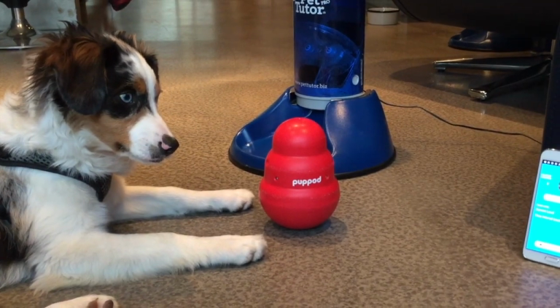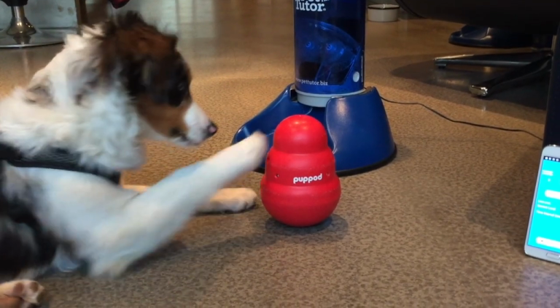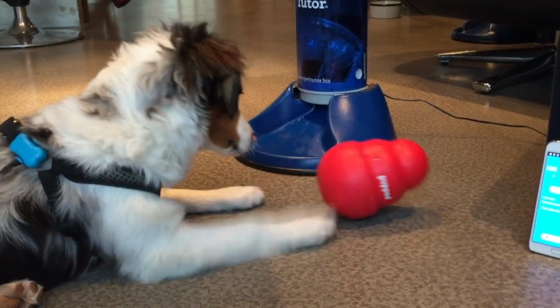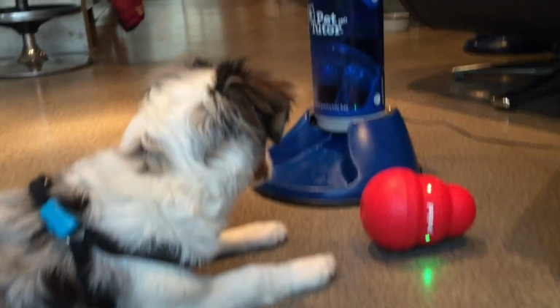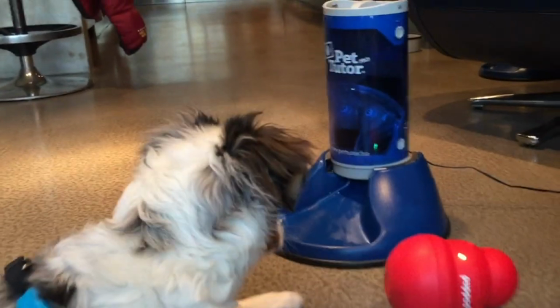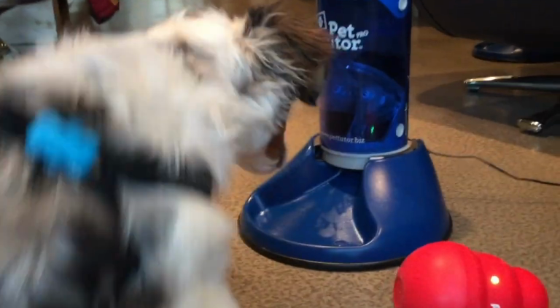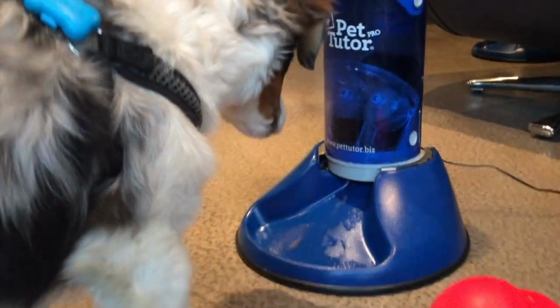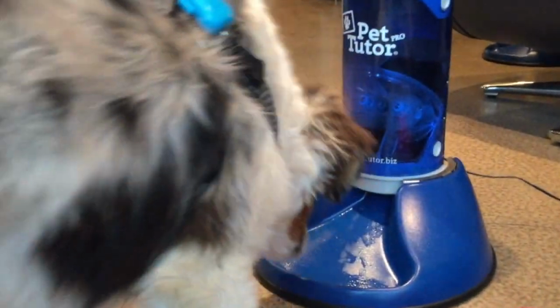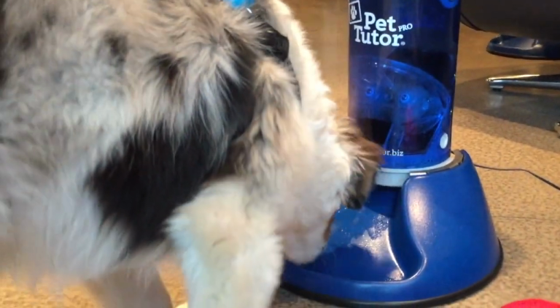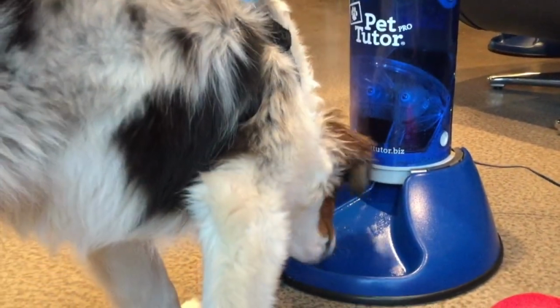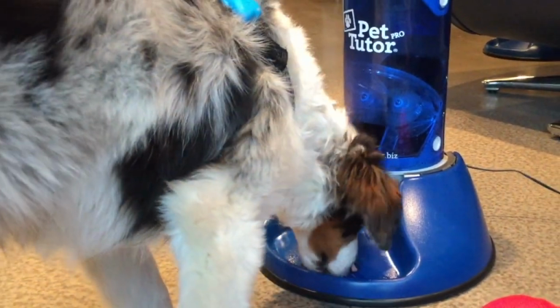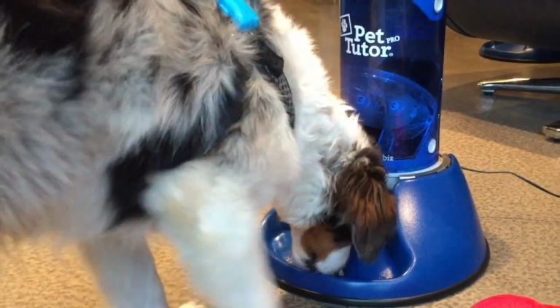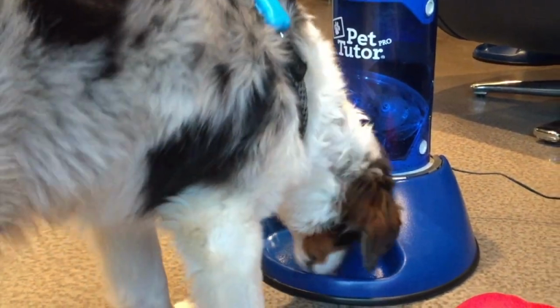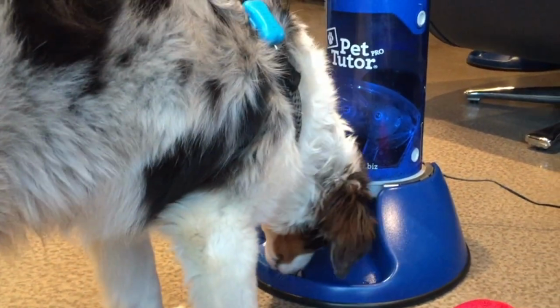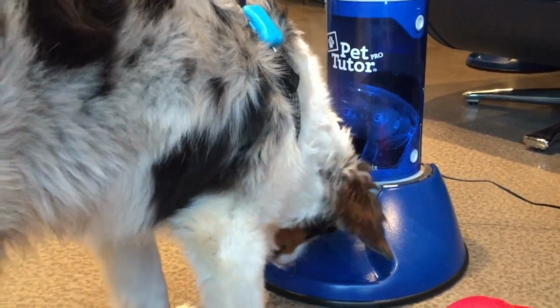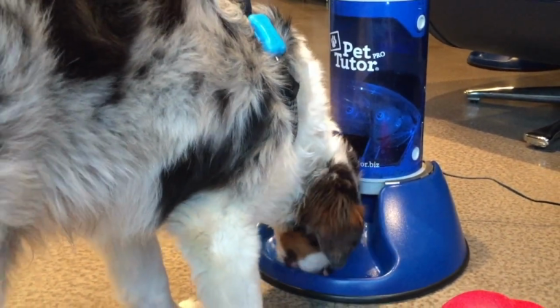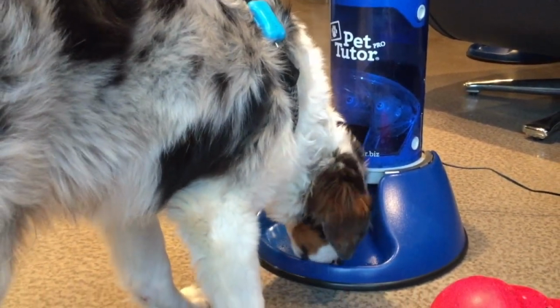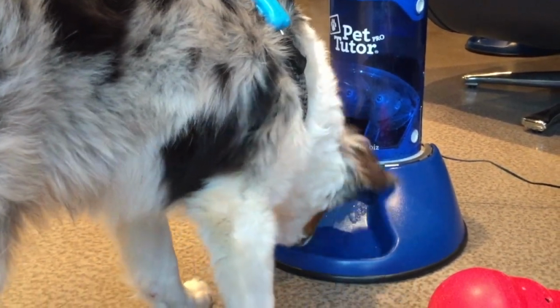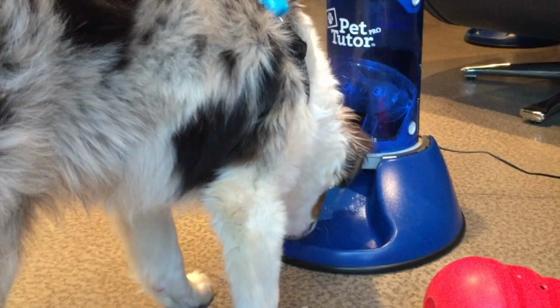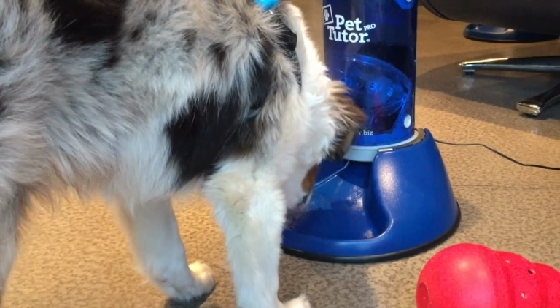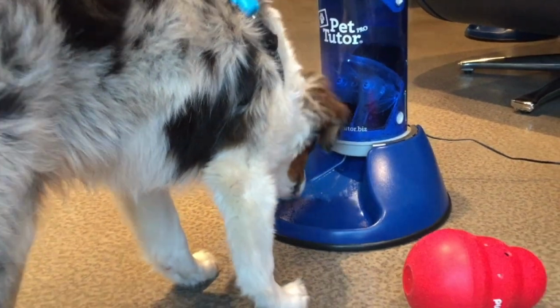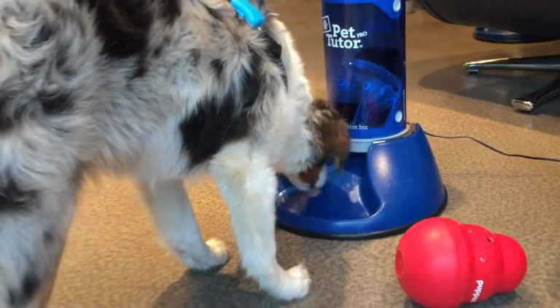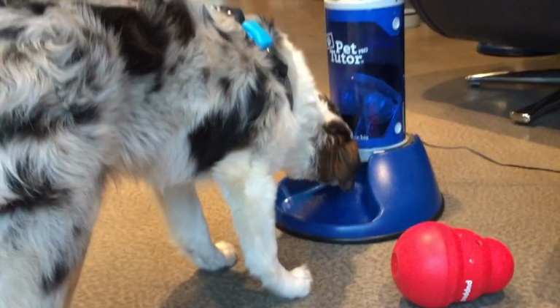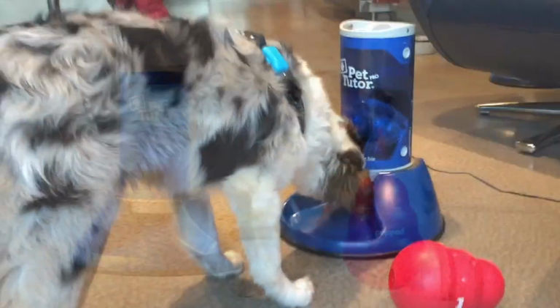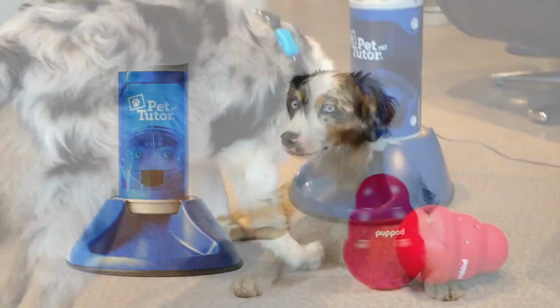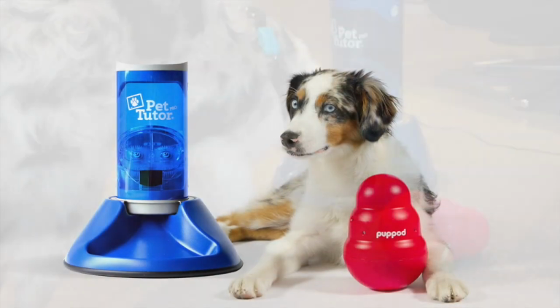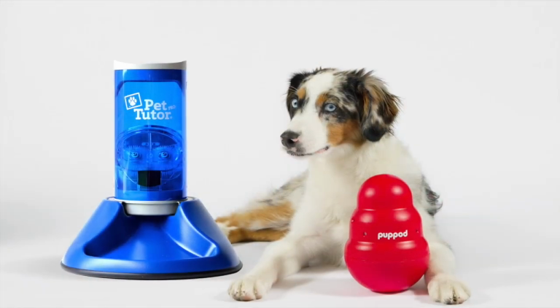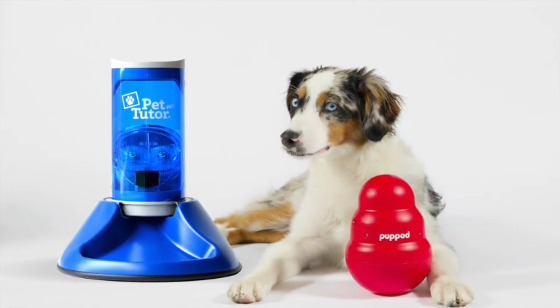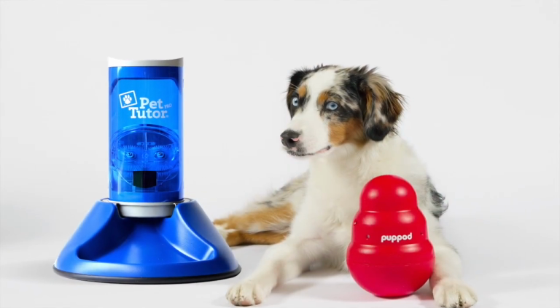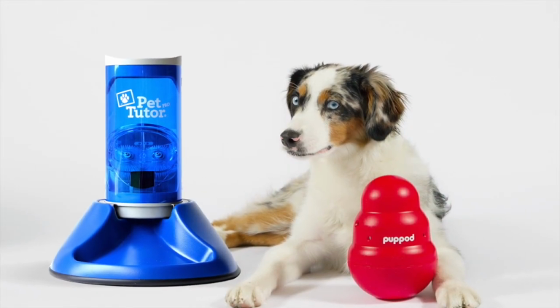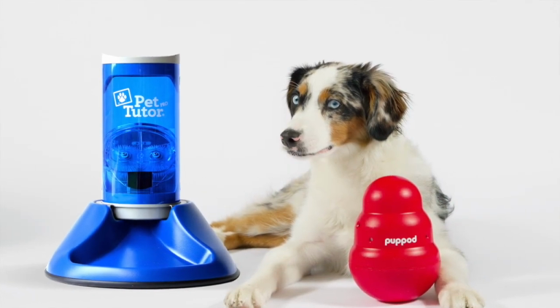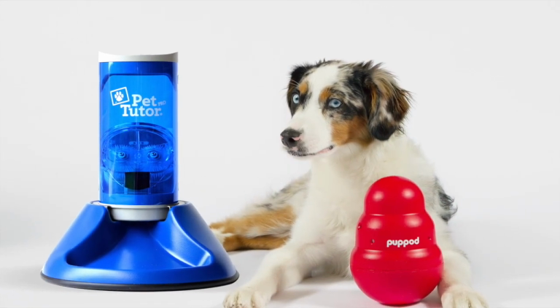As your dog progresses, you can even feed him his whole meal using the Pup Pod and Pet Tutor Bundle — a smart combination that nourishes his body and his mind. Press the Shop Now button to order yours today.